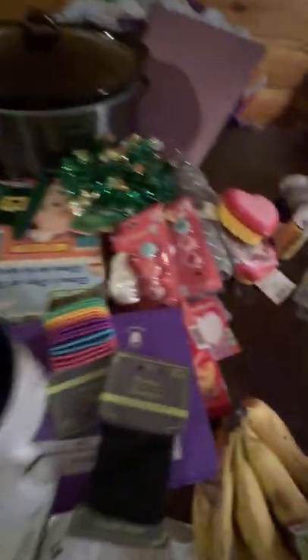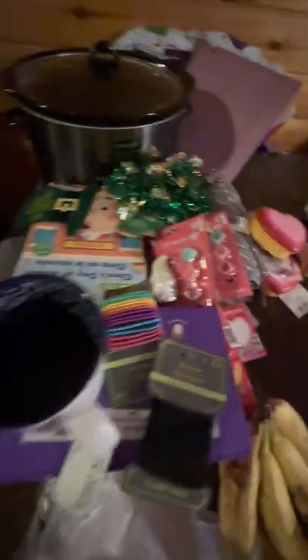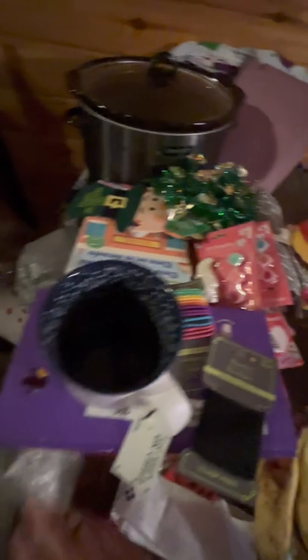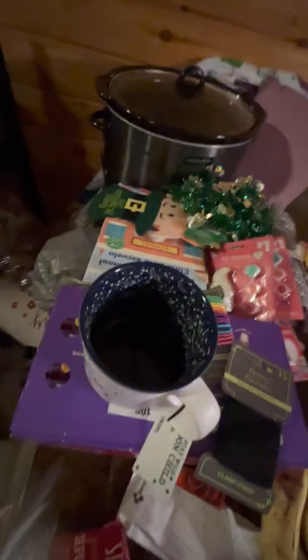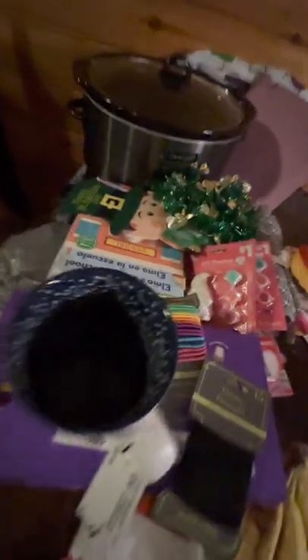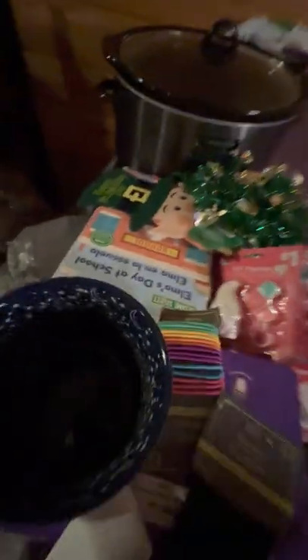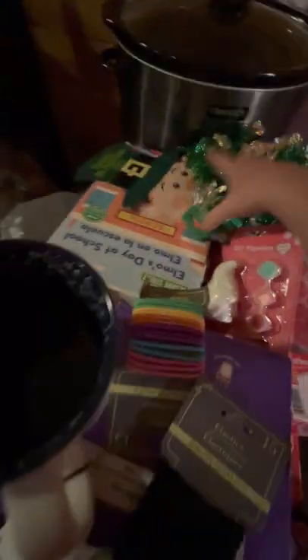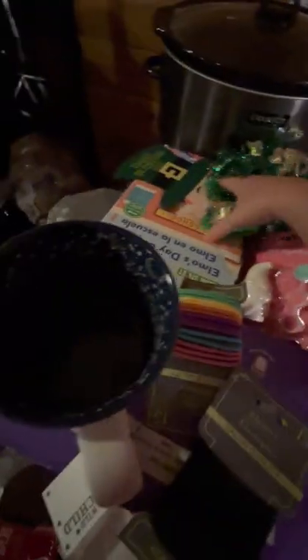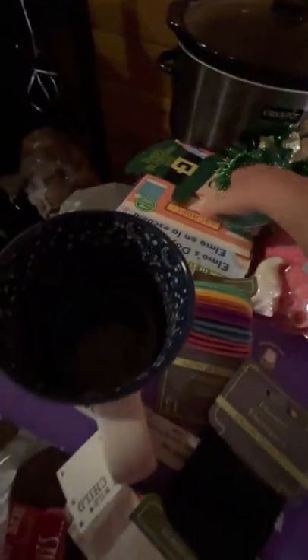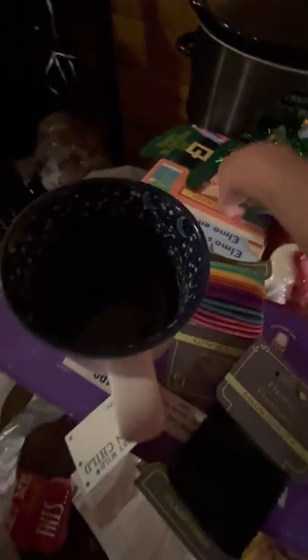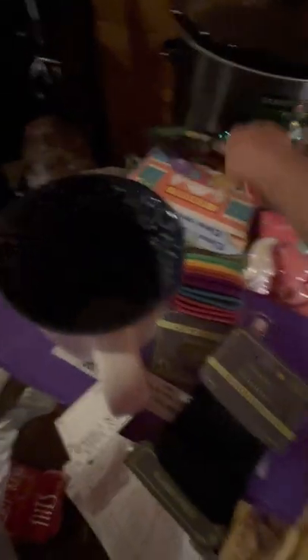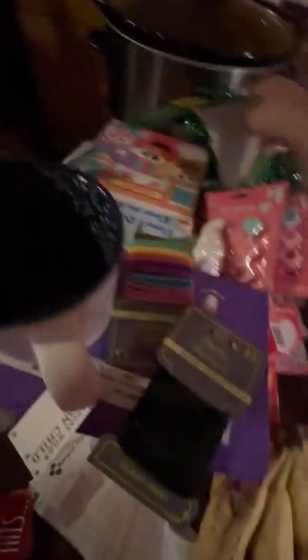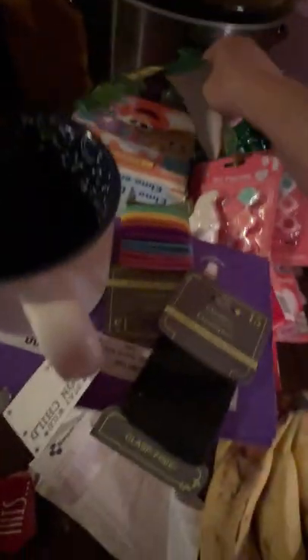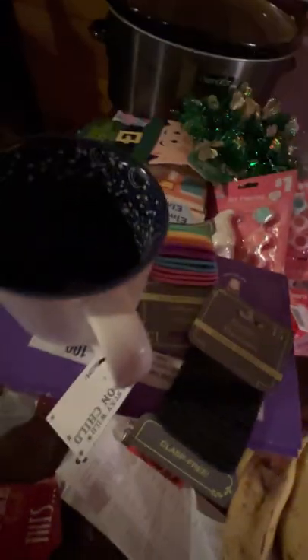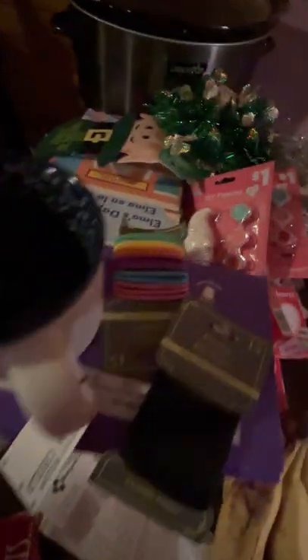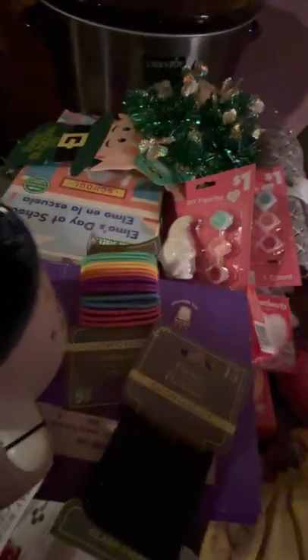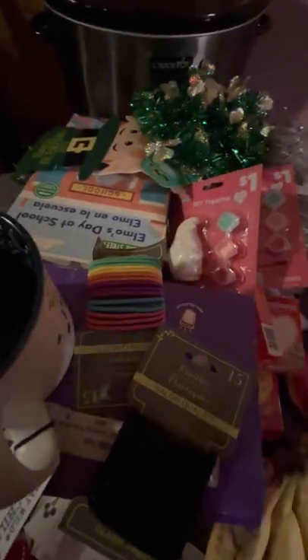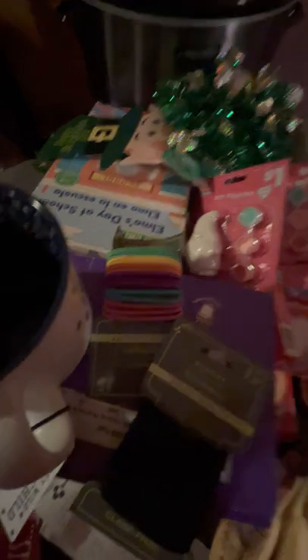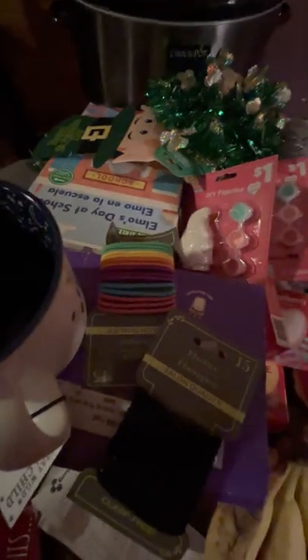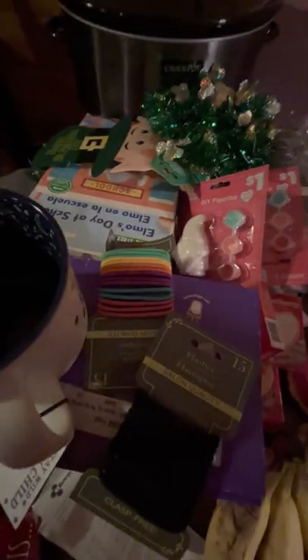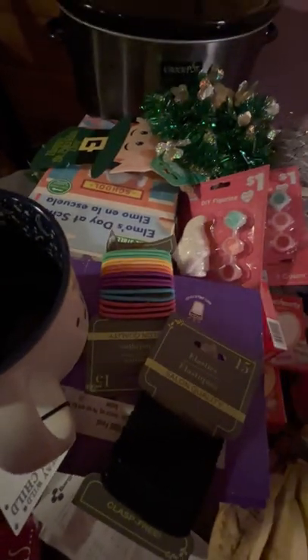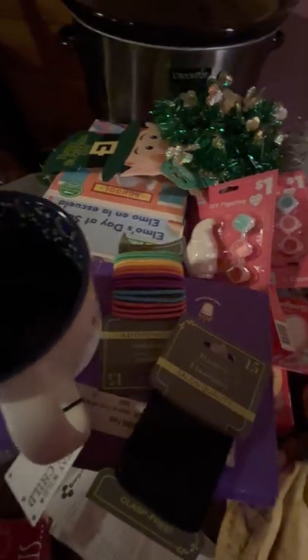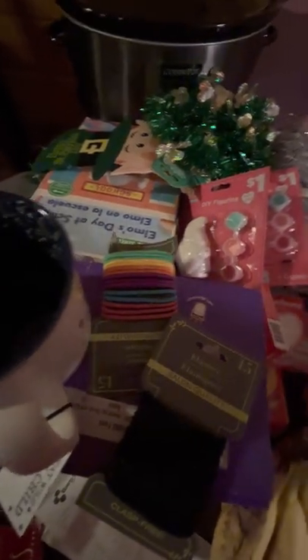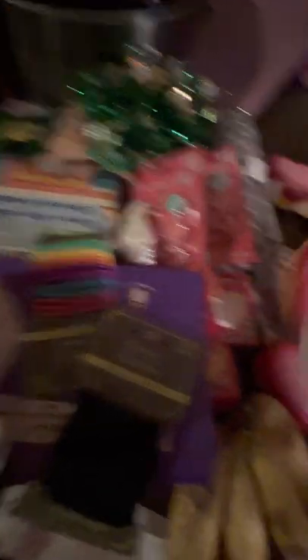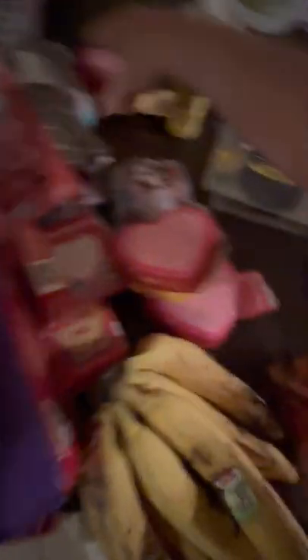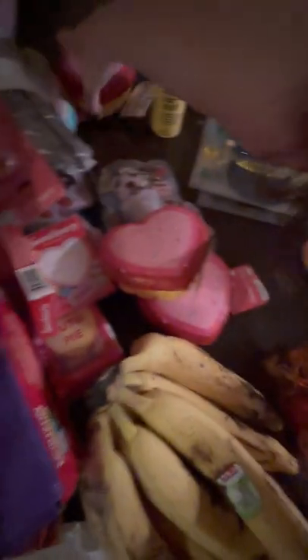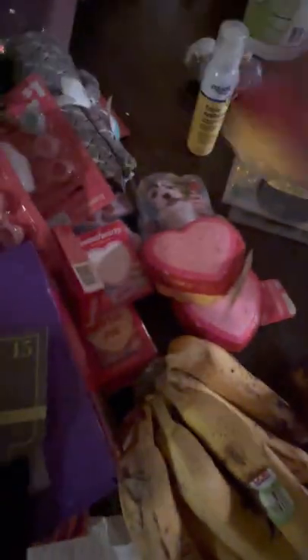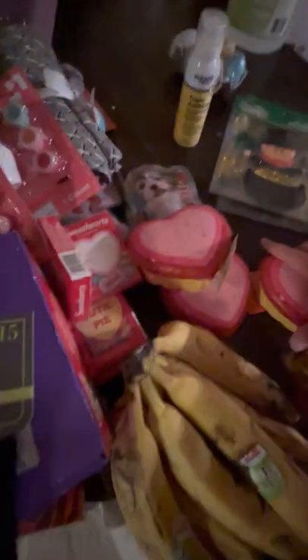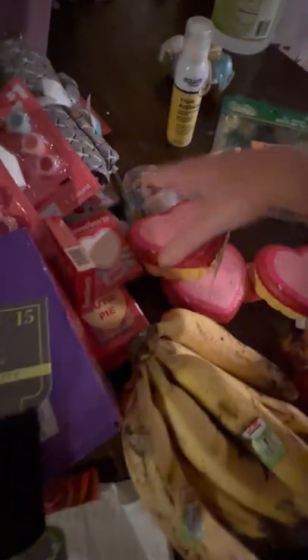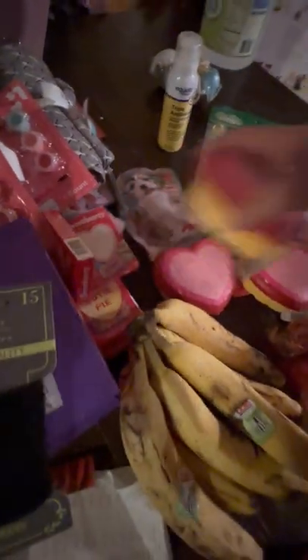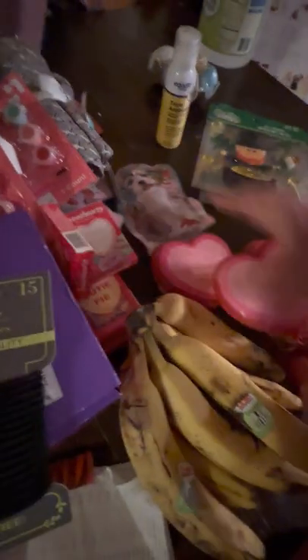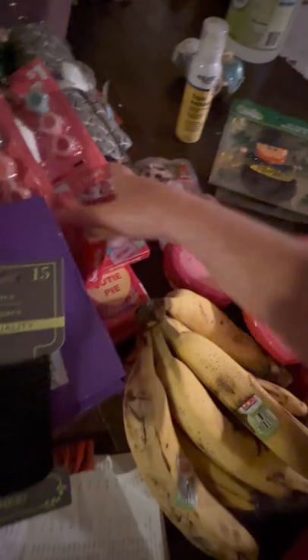Get the leprechaun stuff and put it away for St. Patrick's Day. What is the leprechaun day? St. Patrick's Day. People from Ireland. March.